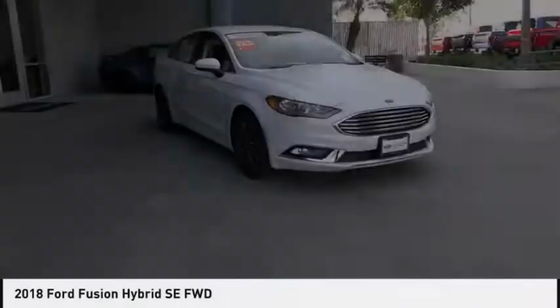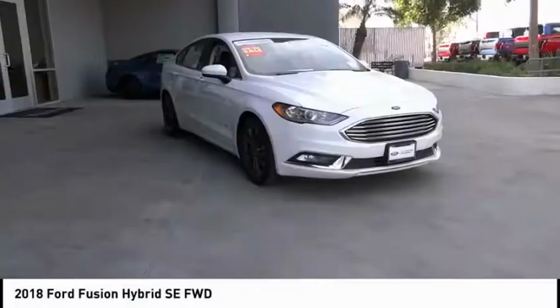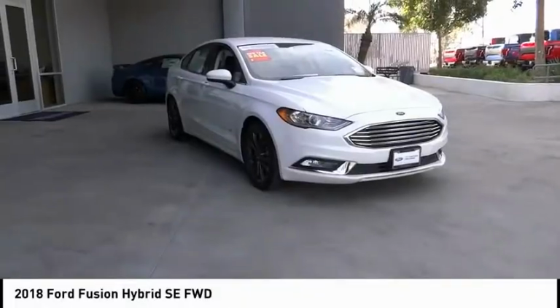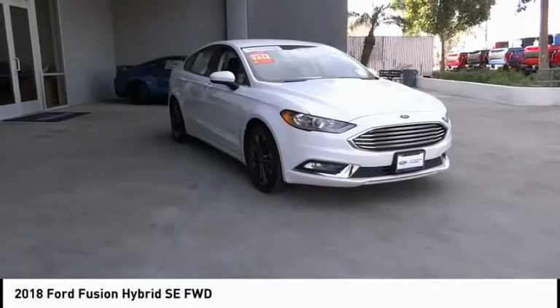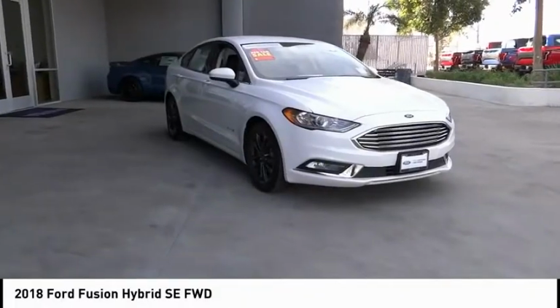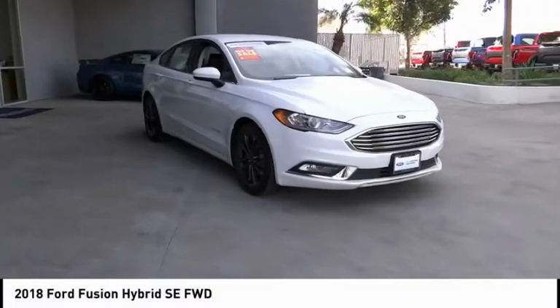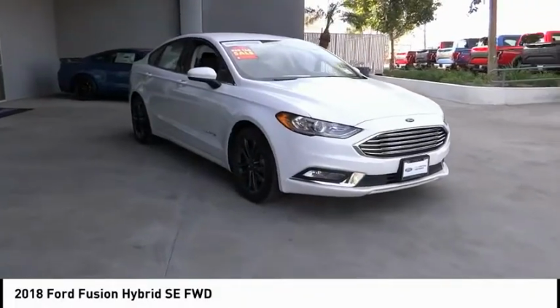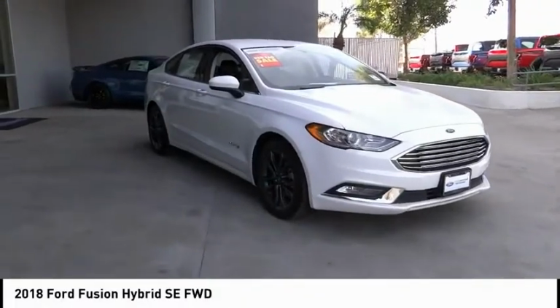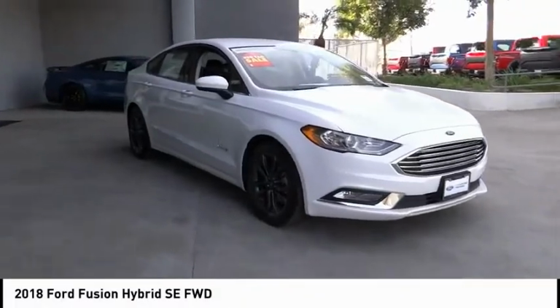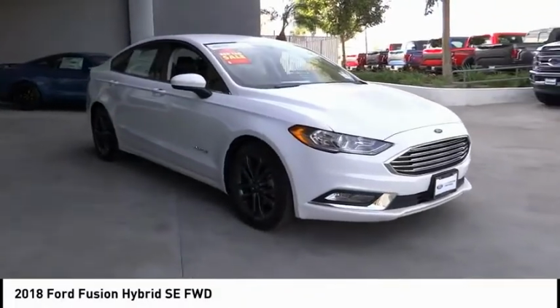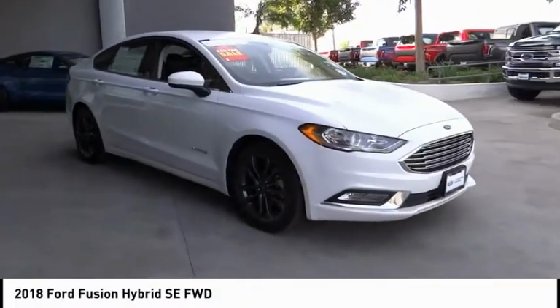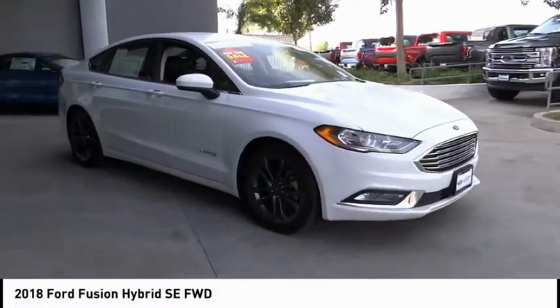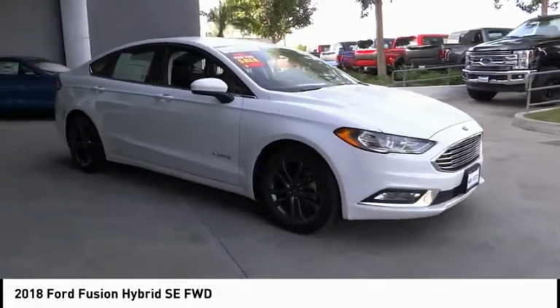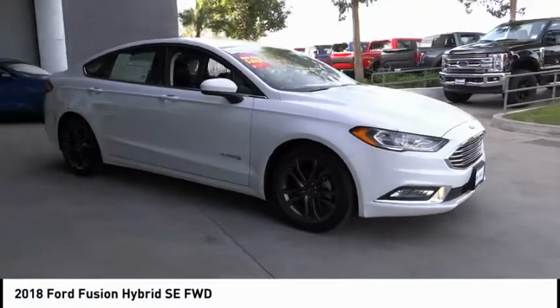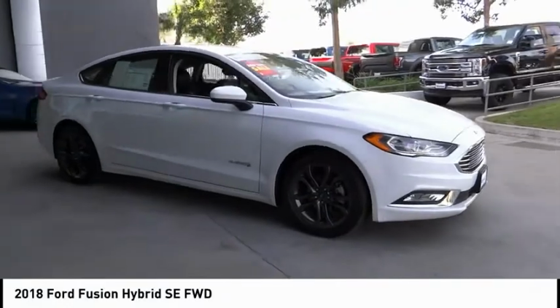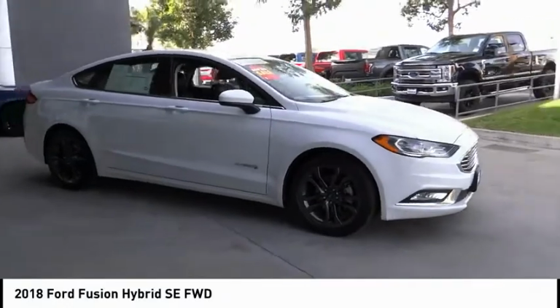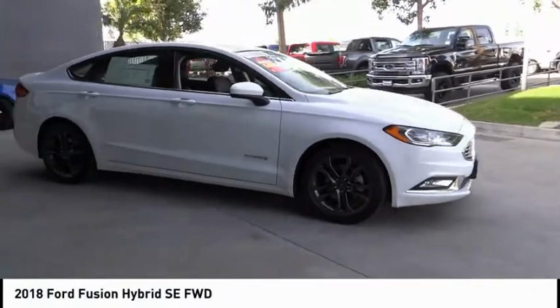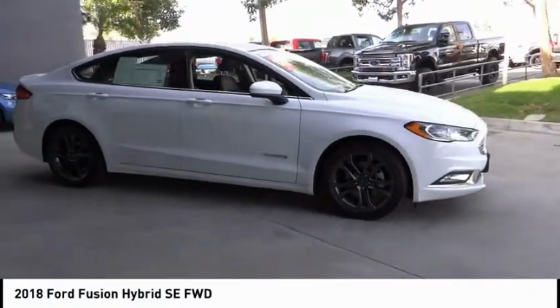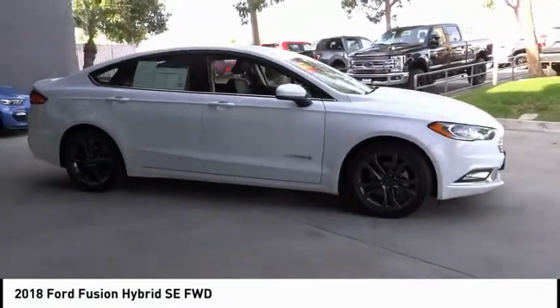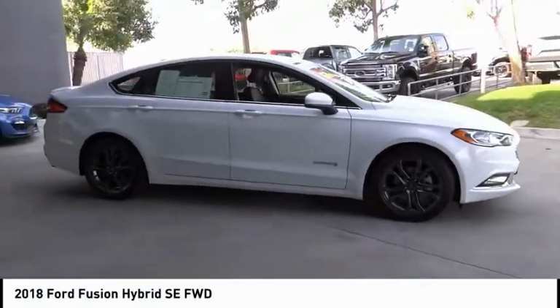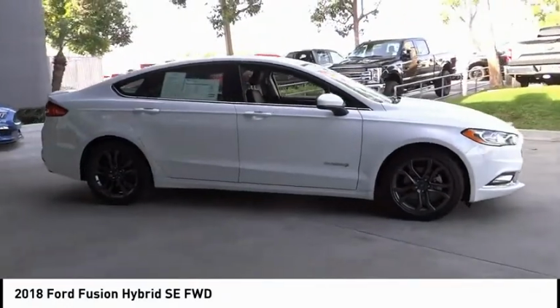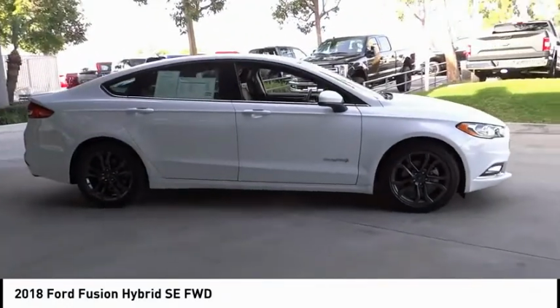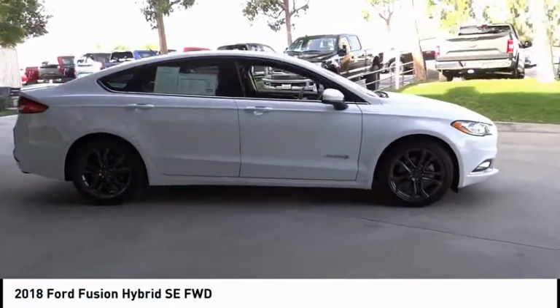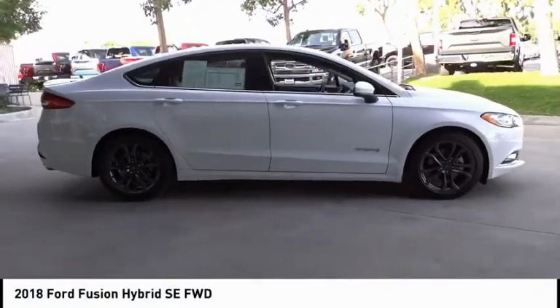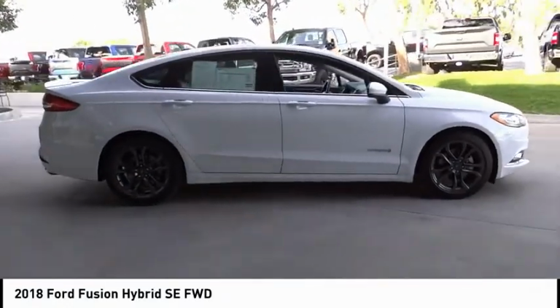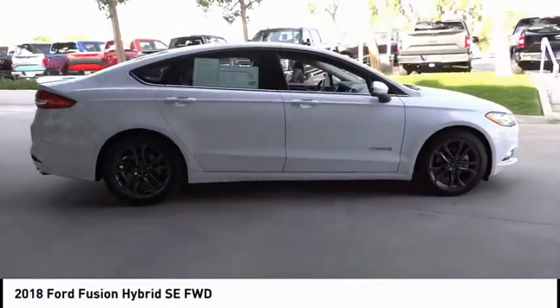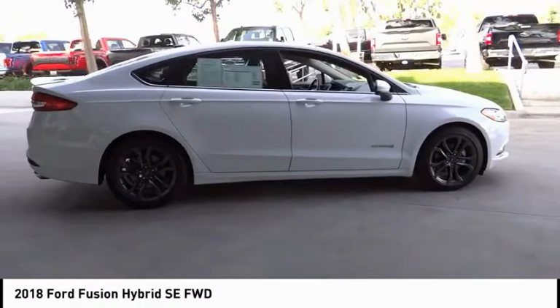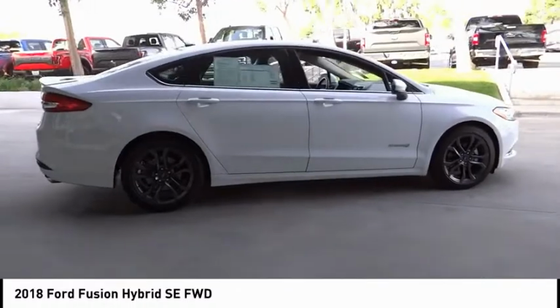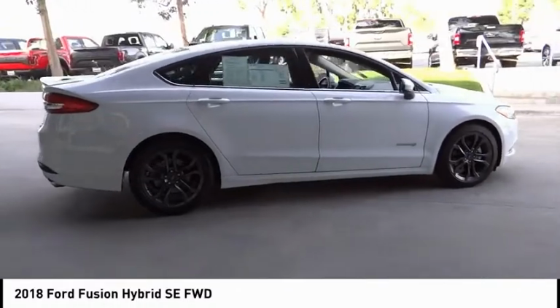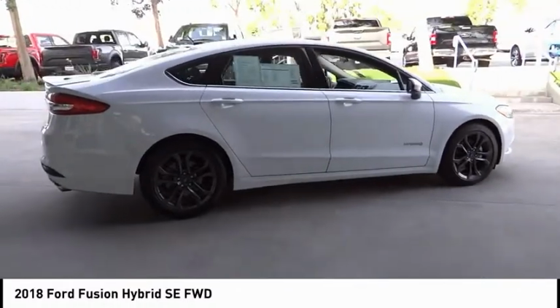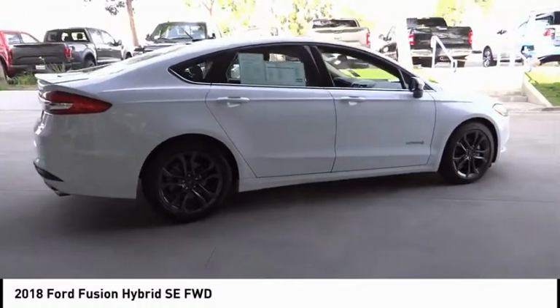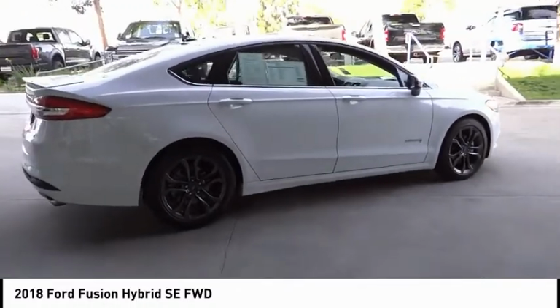Looking for the right vehicle? Check out the 2018 Fusion Hybrid. You can have both impressive power and great economy in a Fusion. This vehicle has less than 30,000 miles.